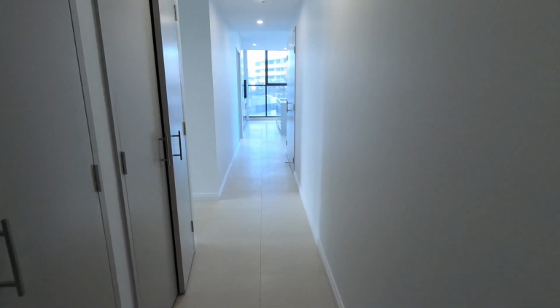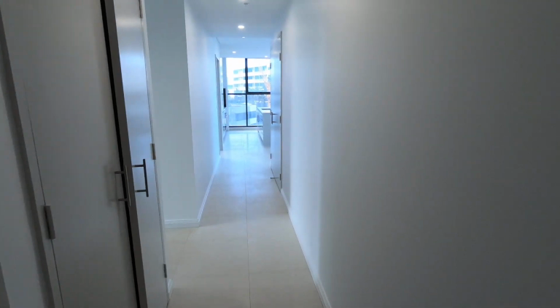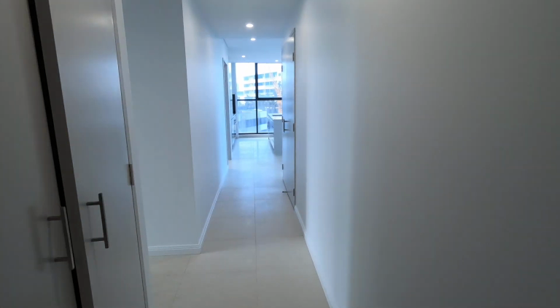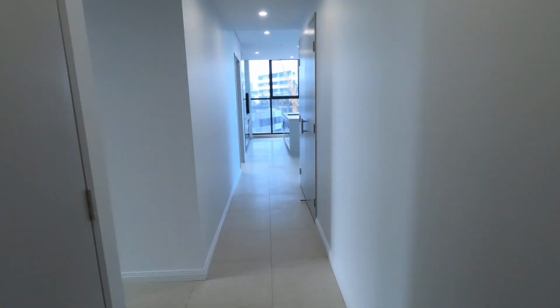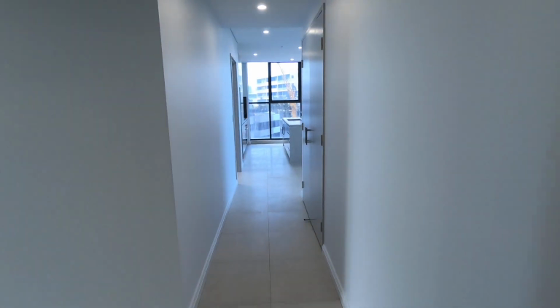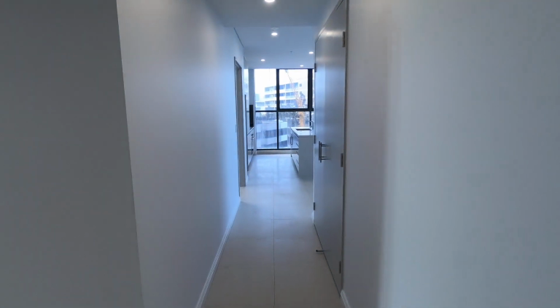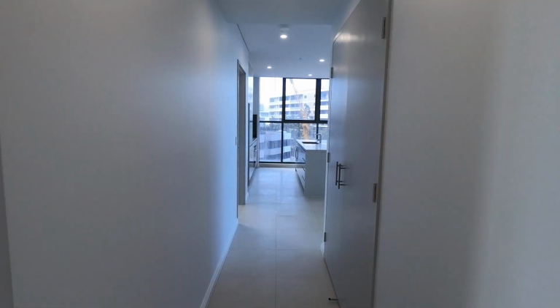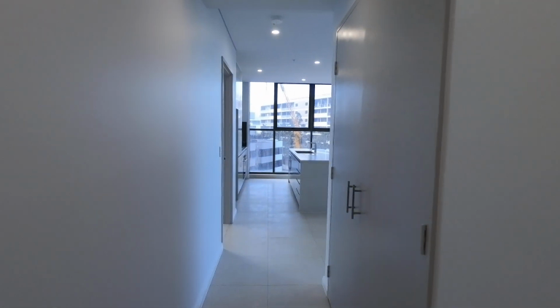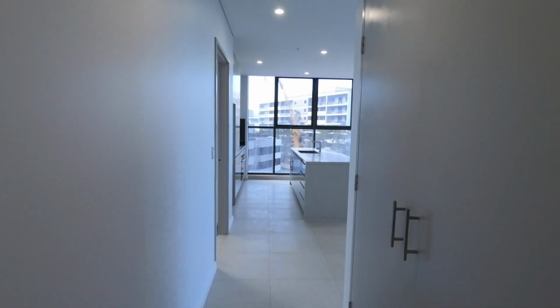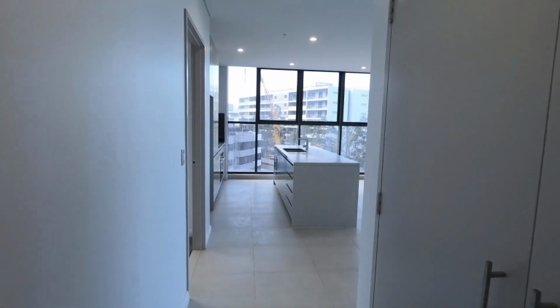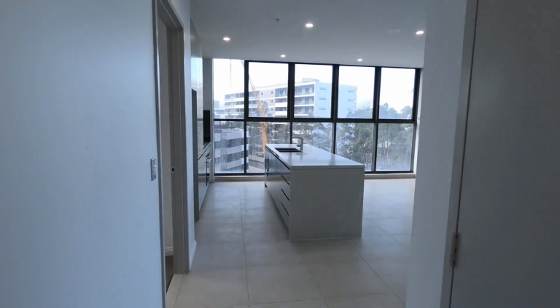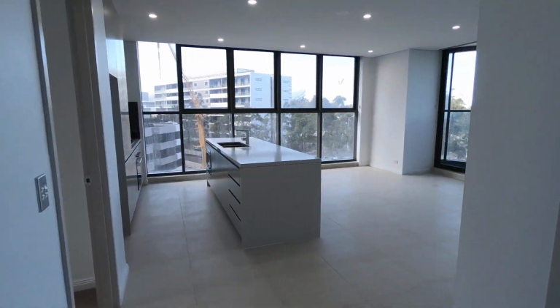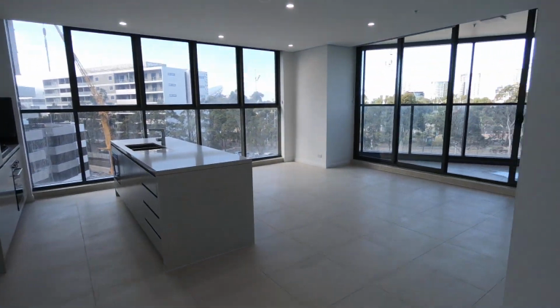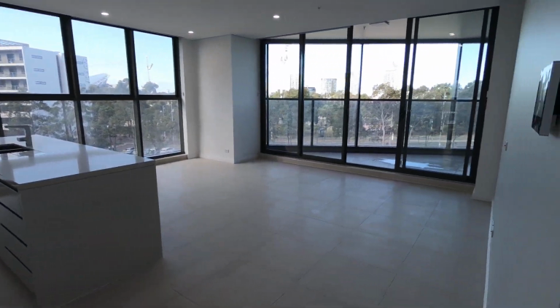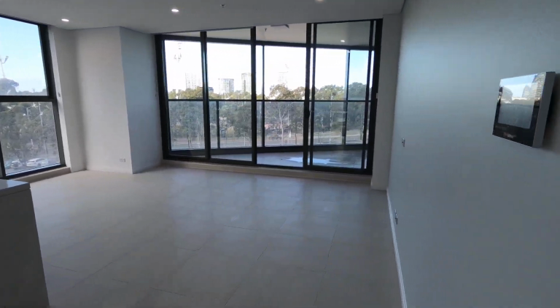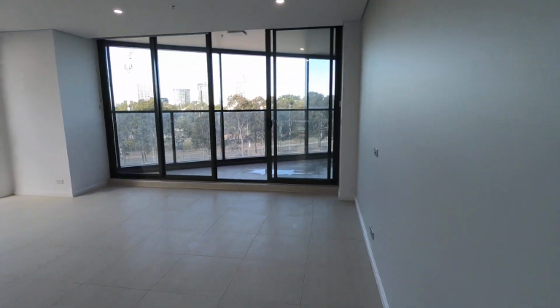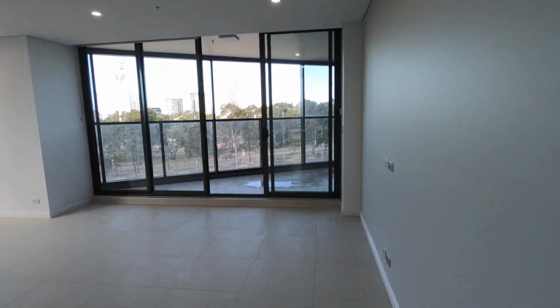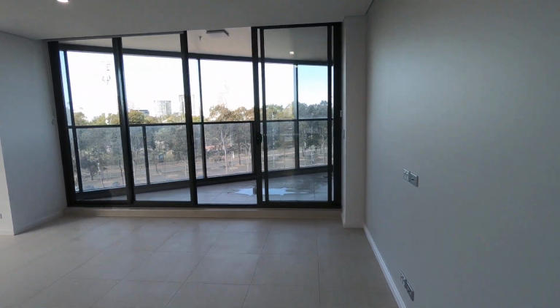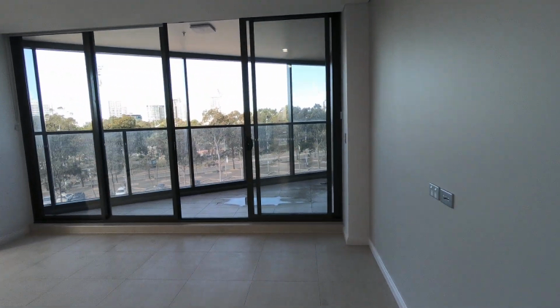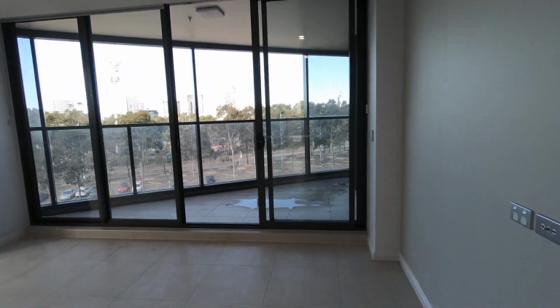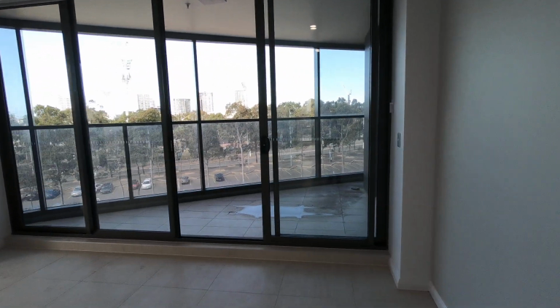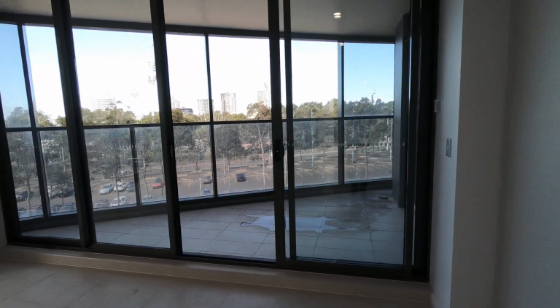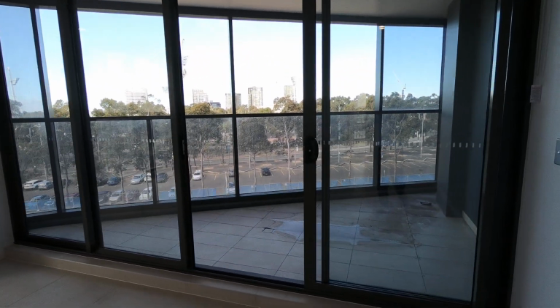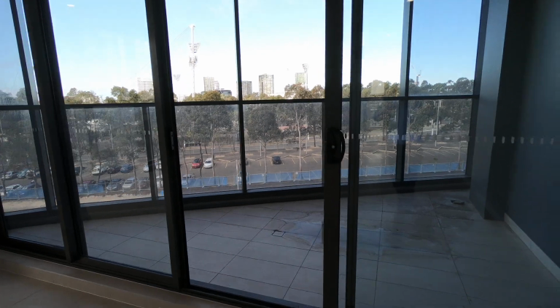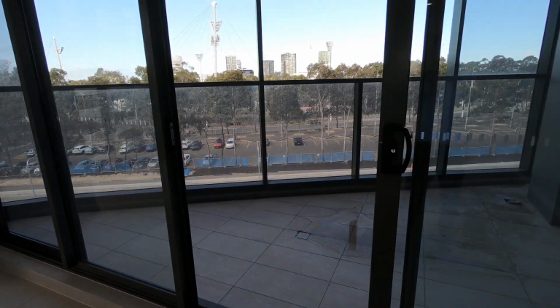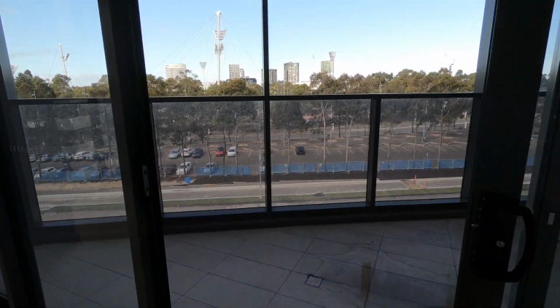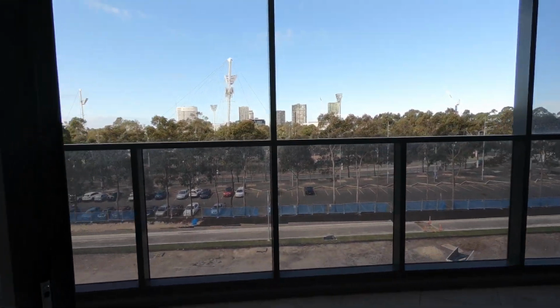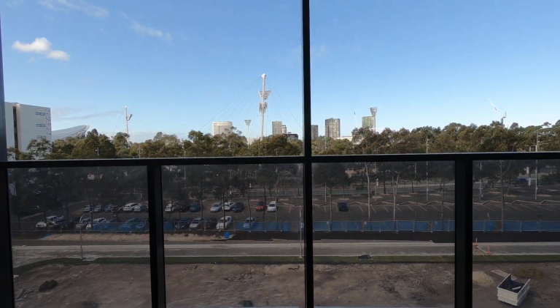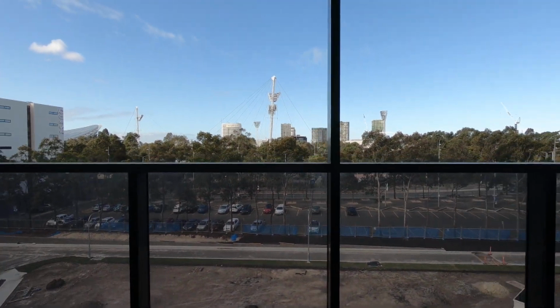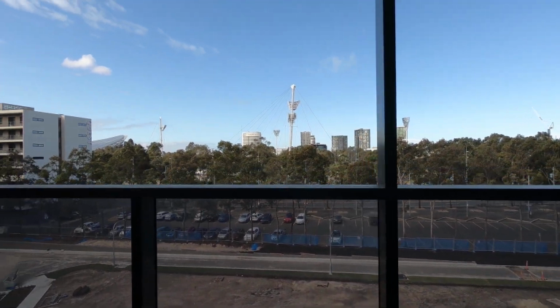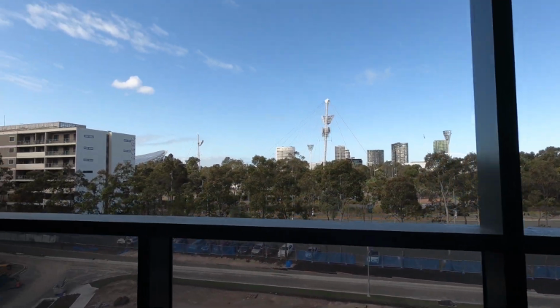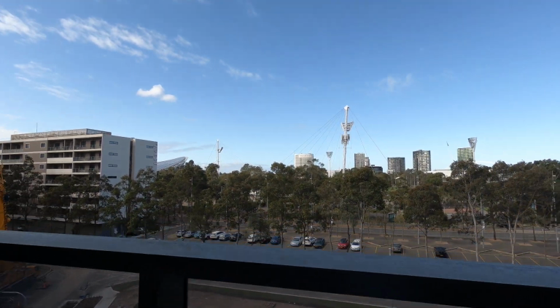We'll see the living room first. It's a really nice bright living room with a balcony which overlooks the stadium.